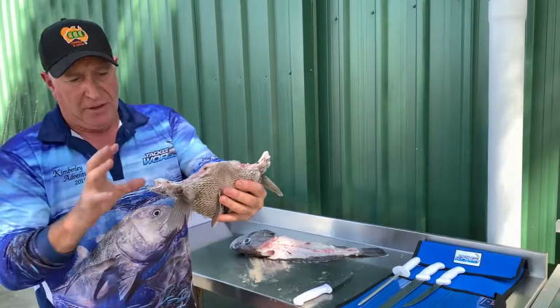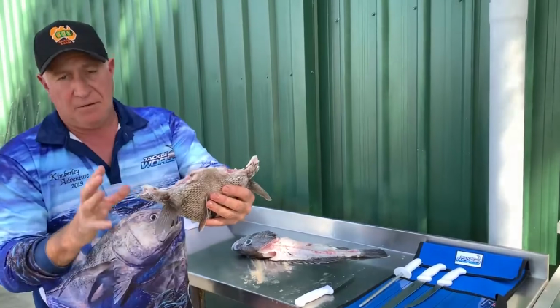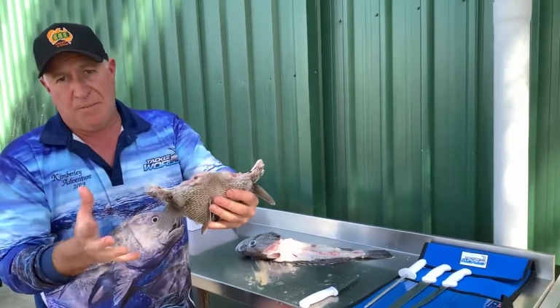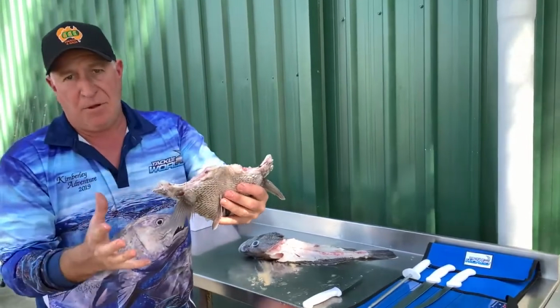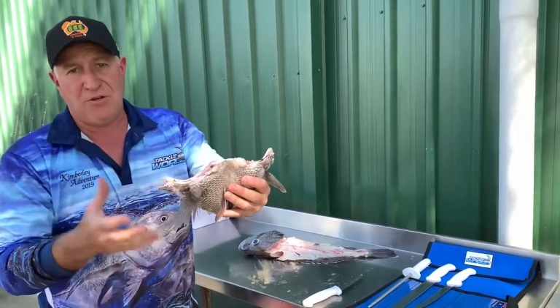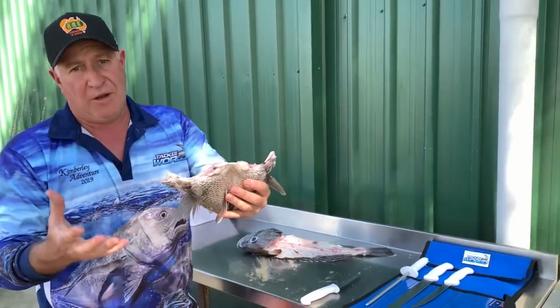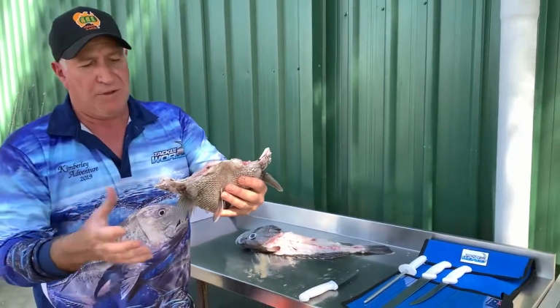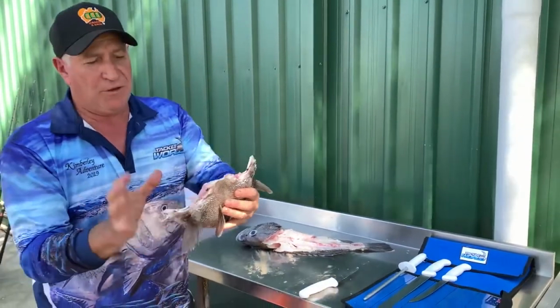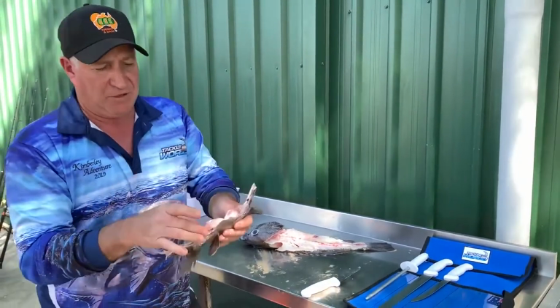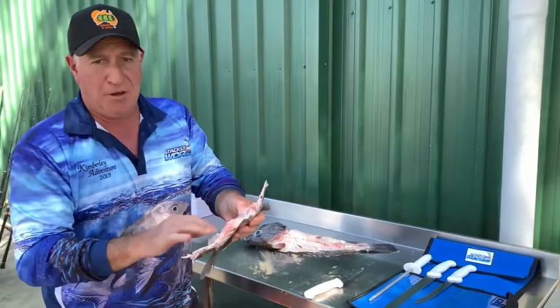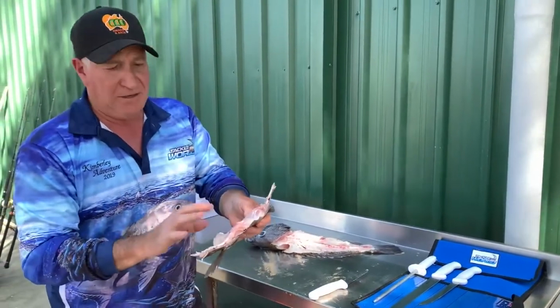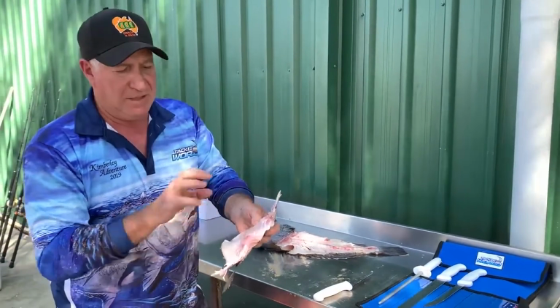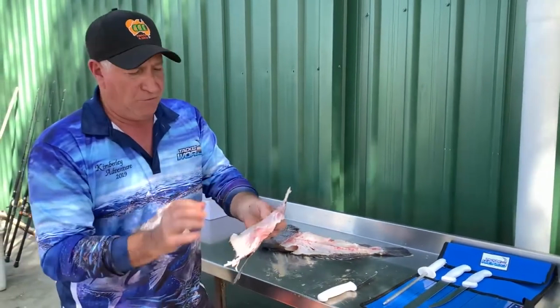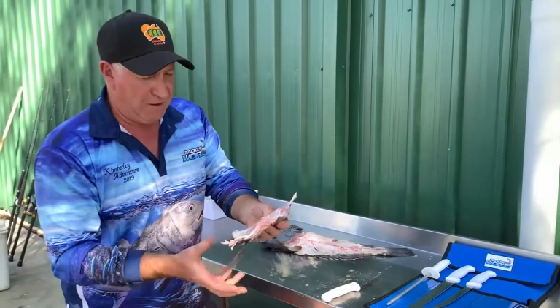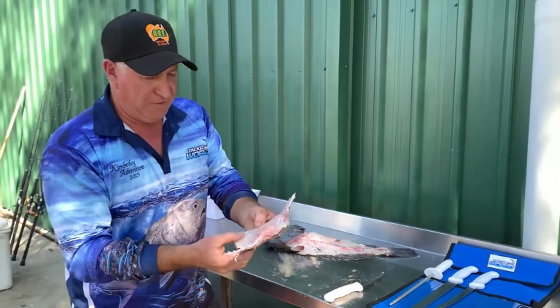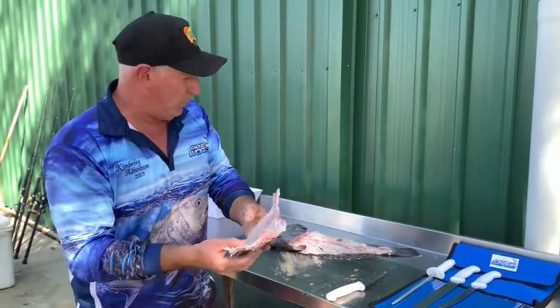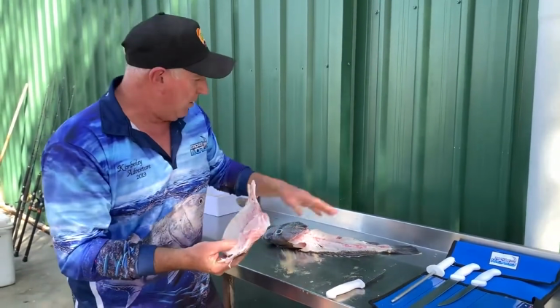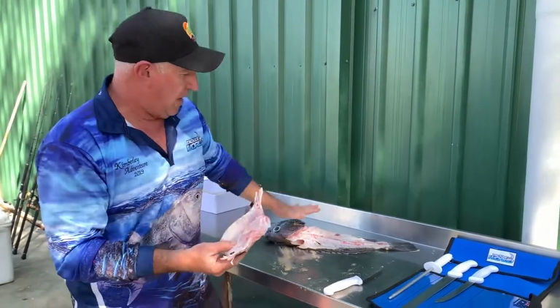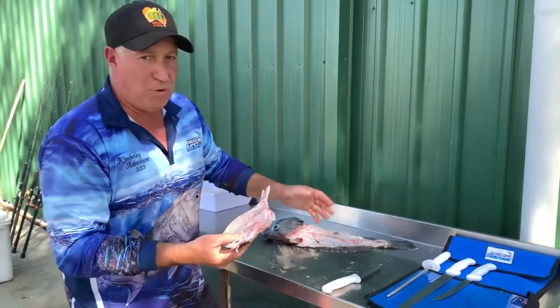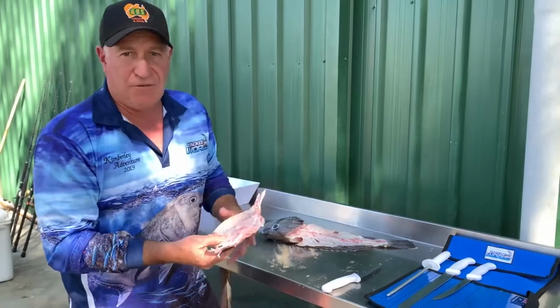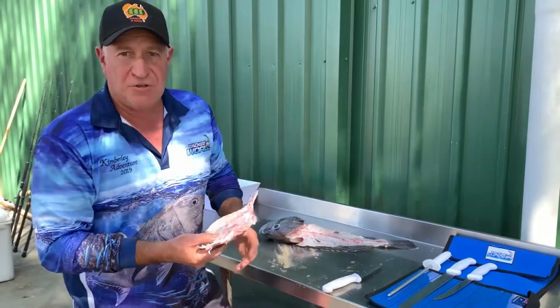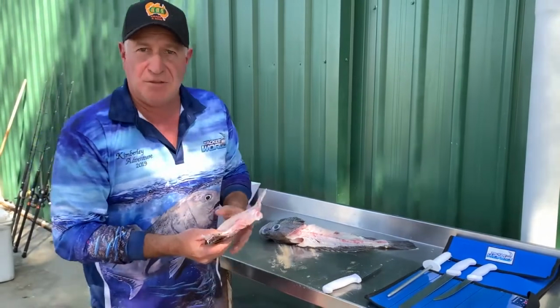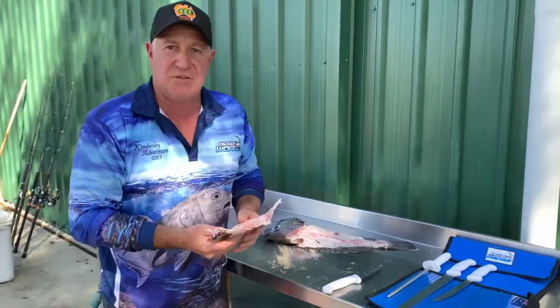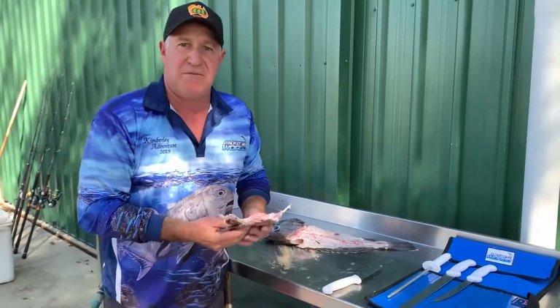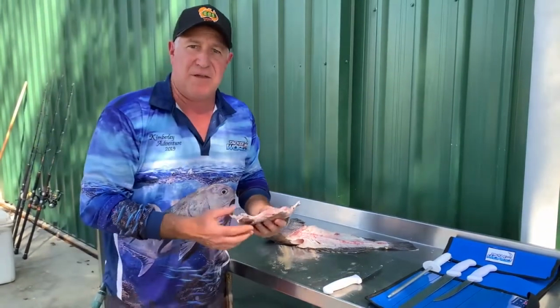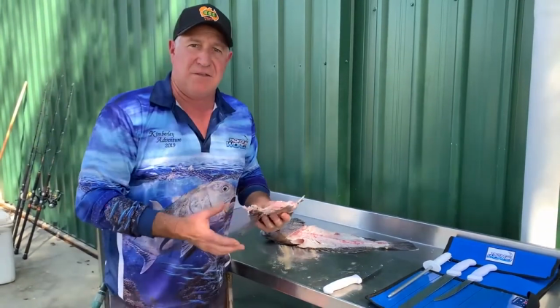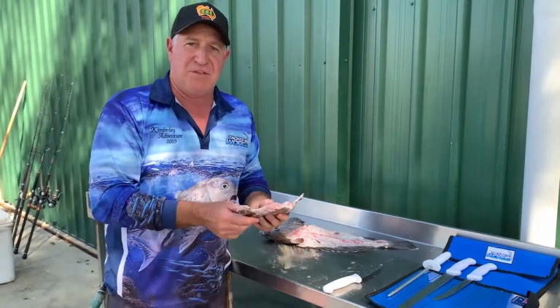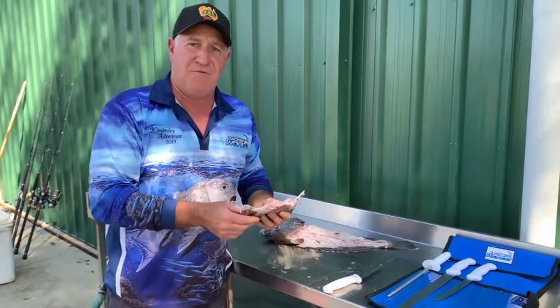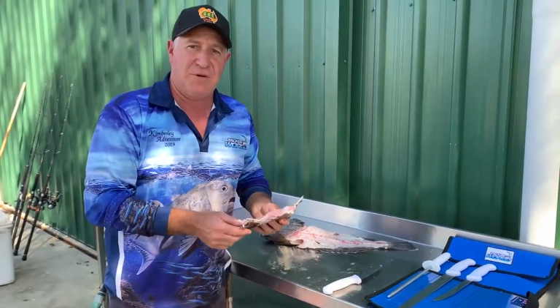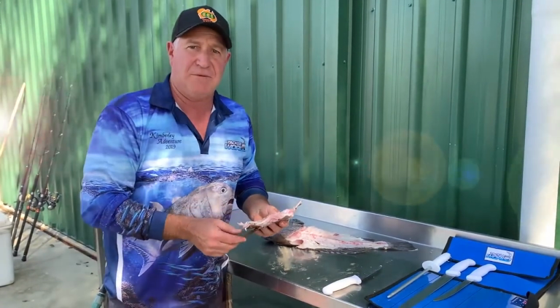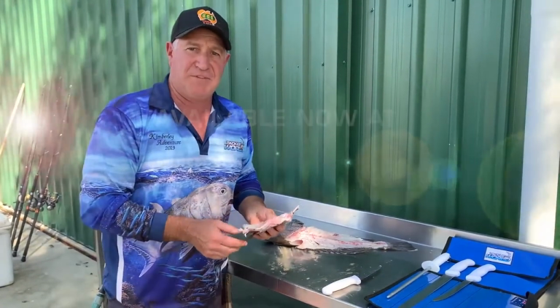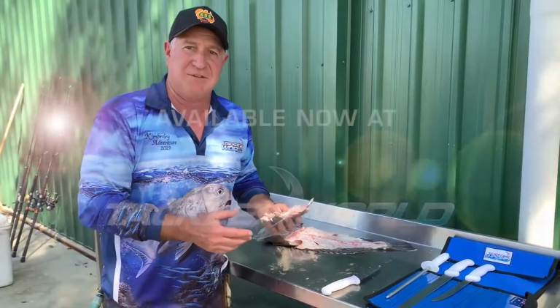The bigger bottom fish you'll get a lot bigger wings, but there's a lot of meat in there as well out of a quality fish. Just get the most out of your fish when you can. Thanks guys.